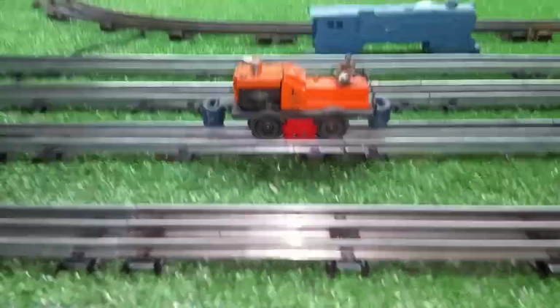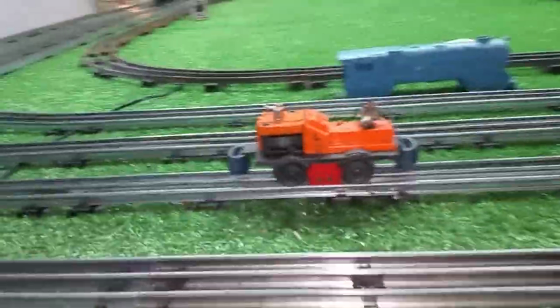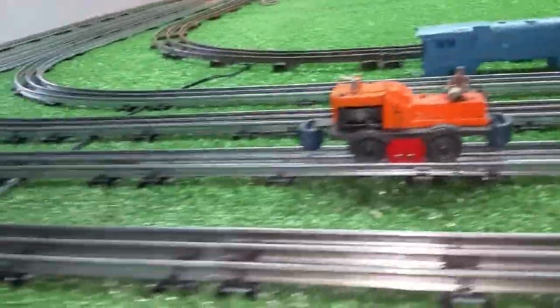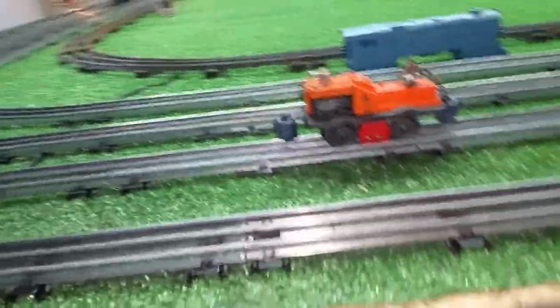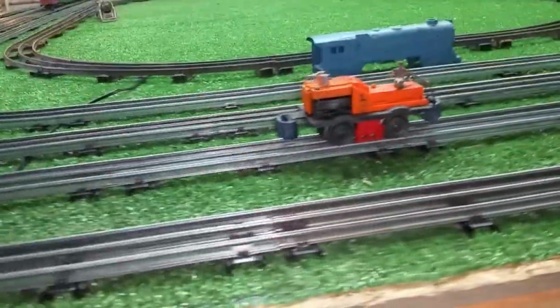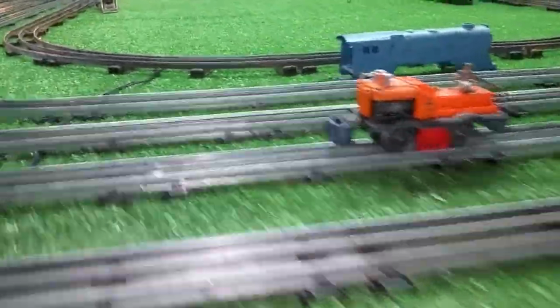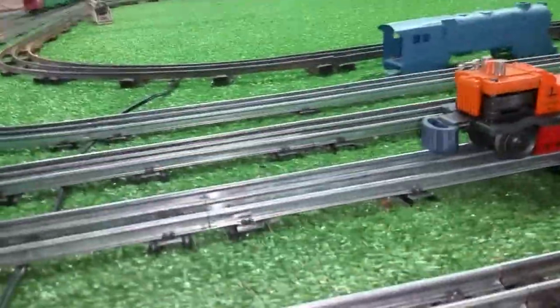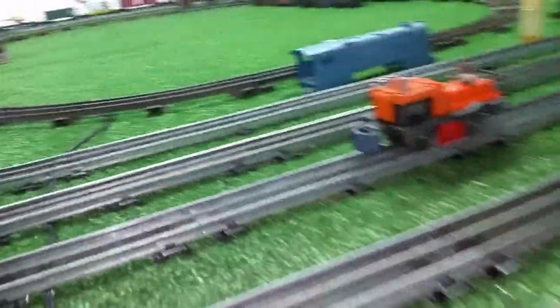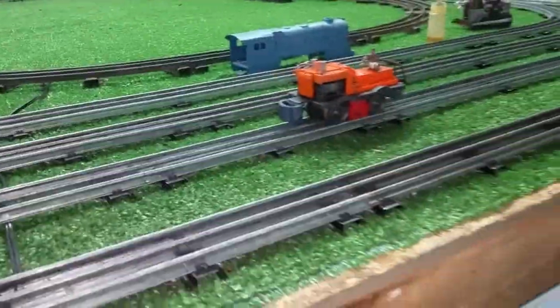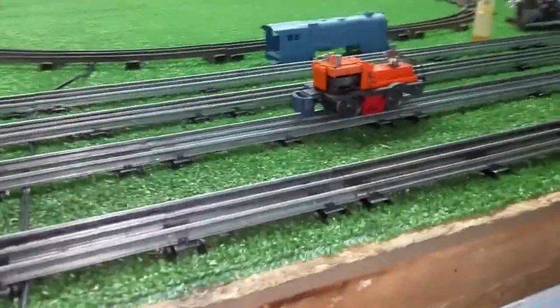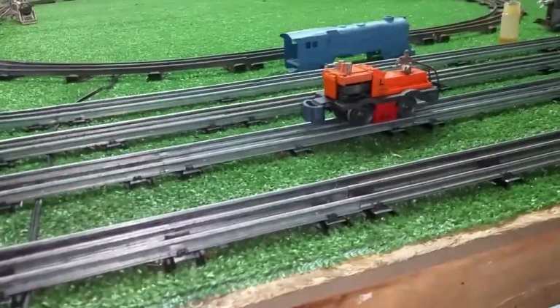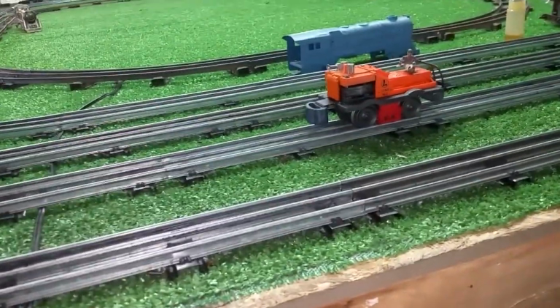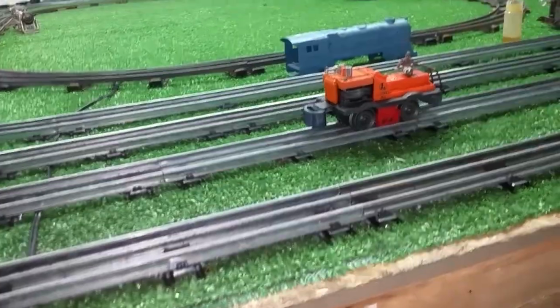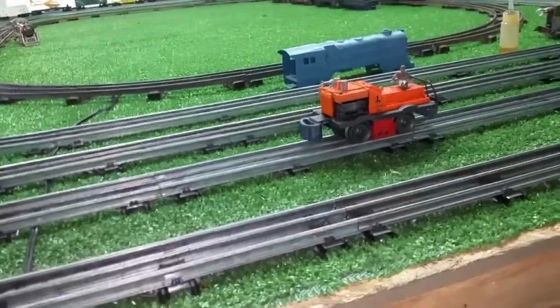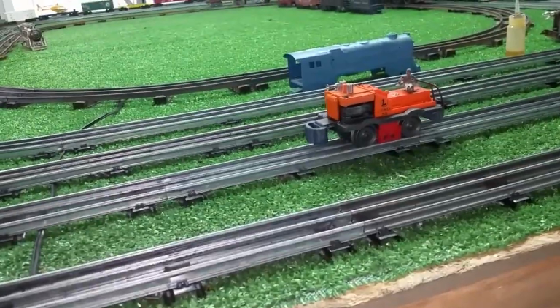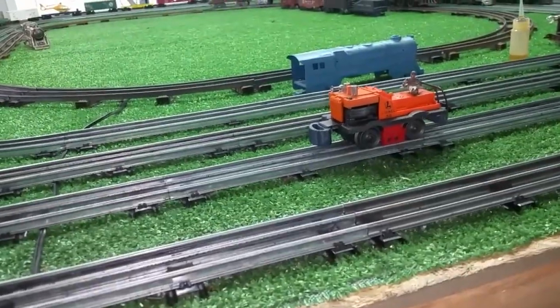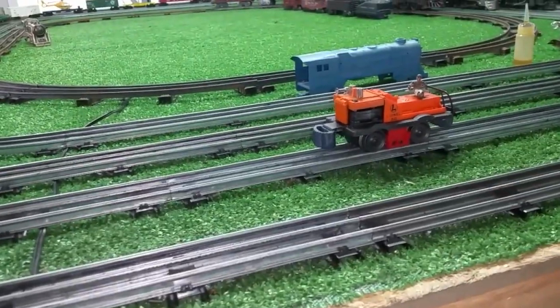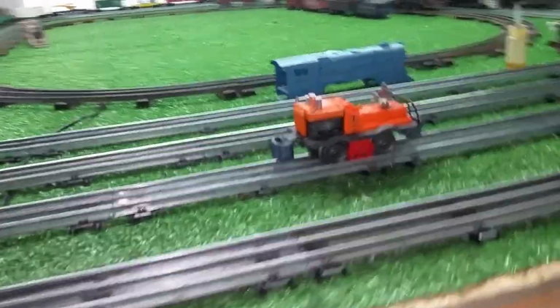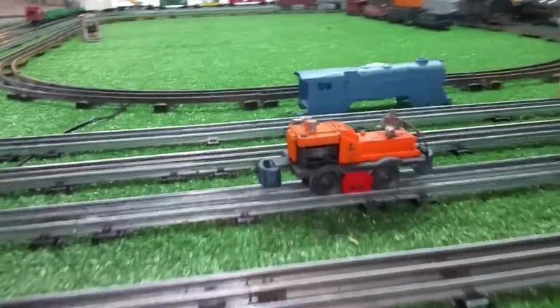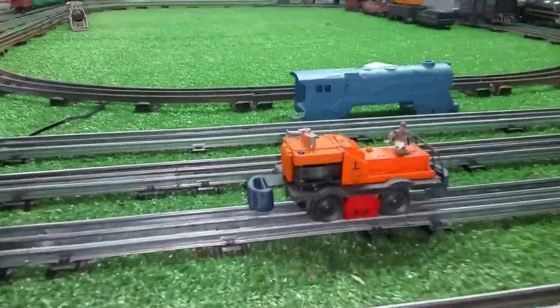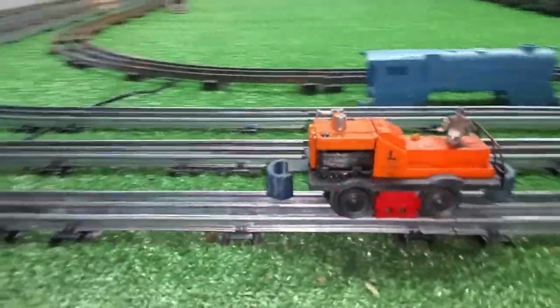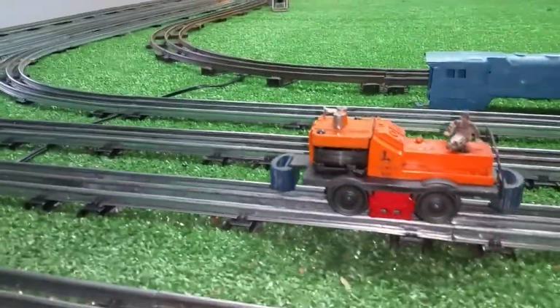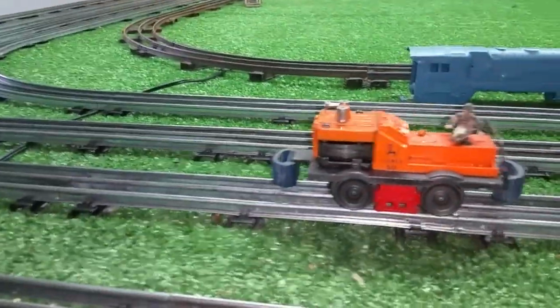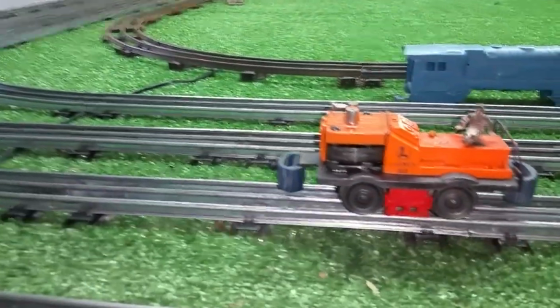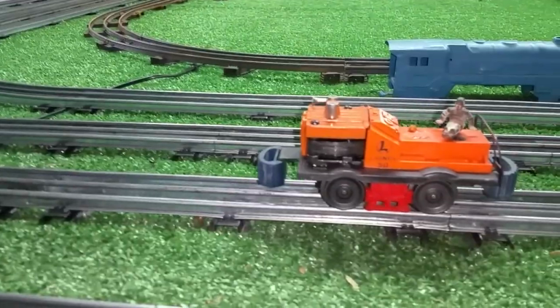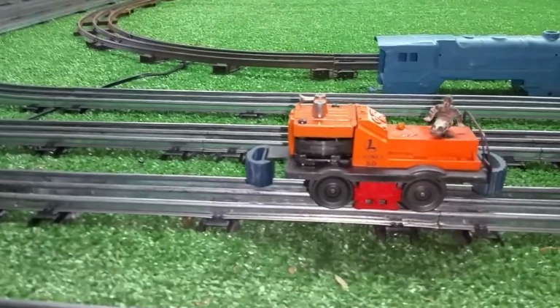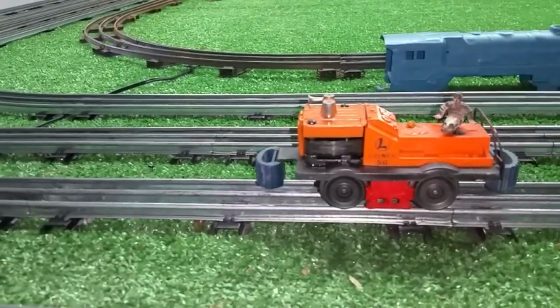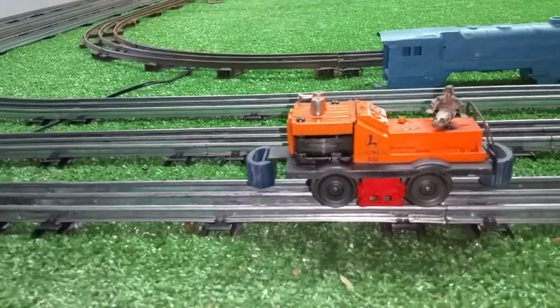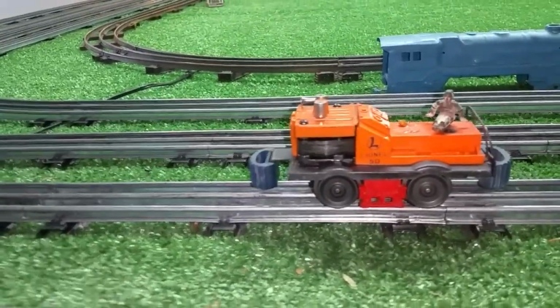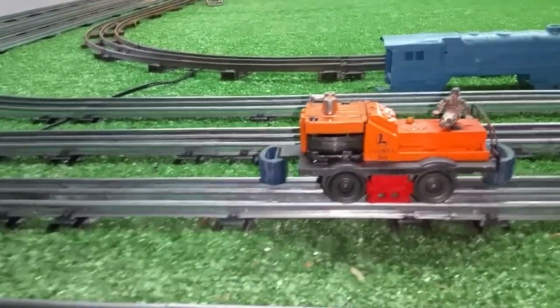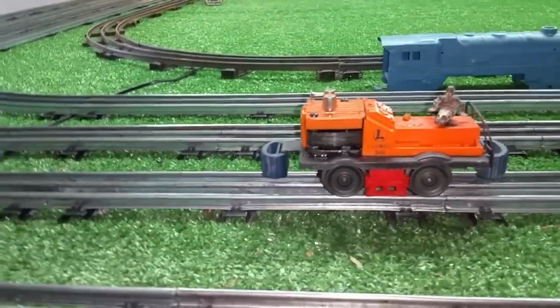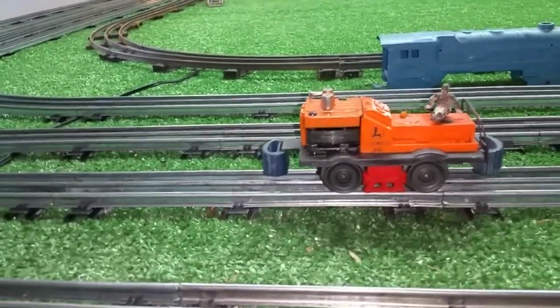Greetings, Benjamin J. from Ben's Trains with another in the series. Well, a follow-up on that Lionel 50 gang car. Got it cleaned up a bit. It didn't clean up as well as I was hoping it would, but then again, it's almost 70 years old. But it did clean up.